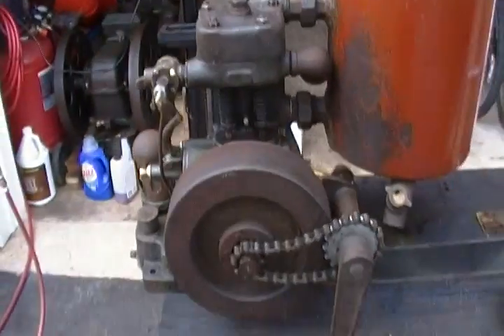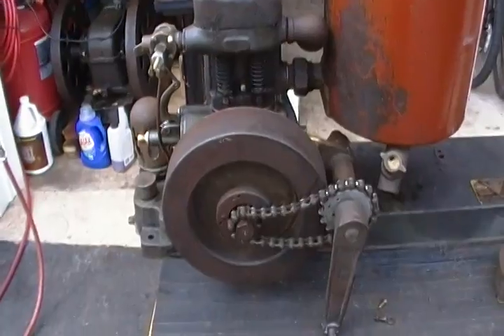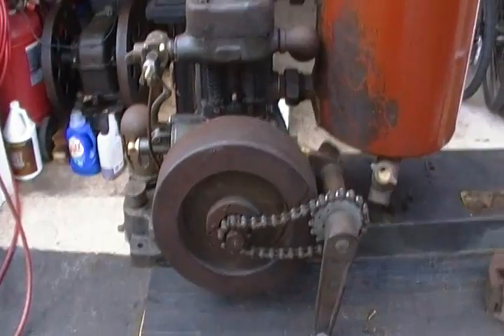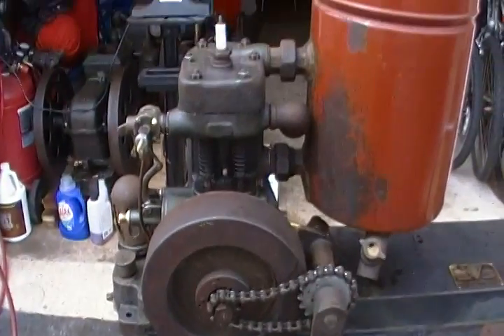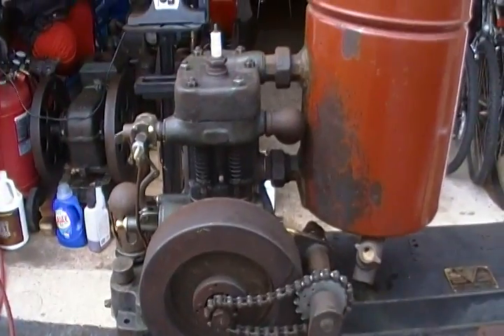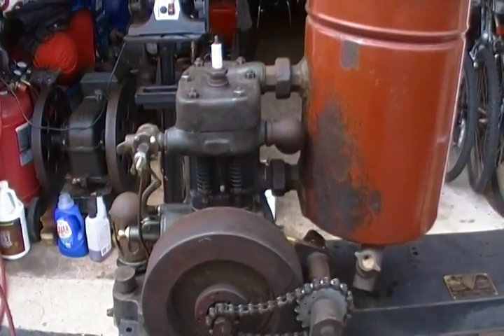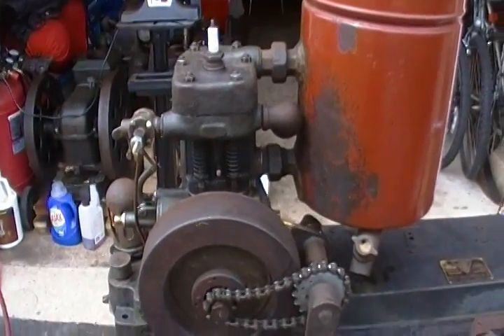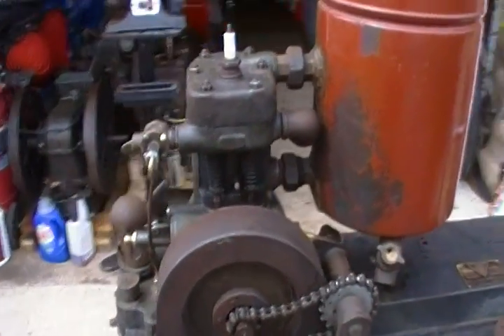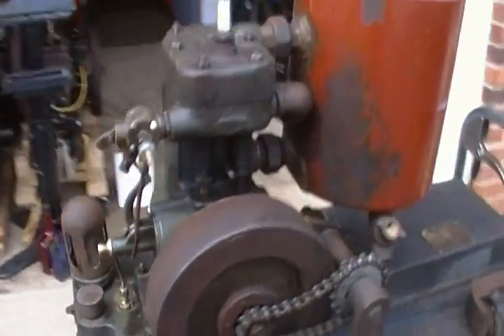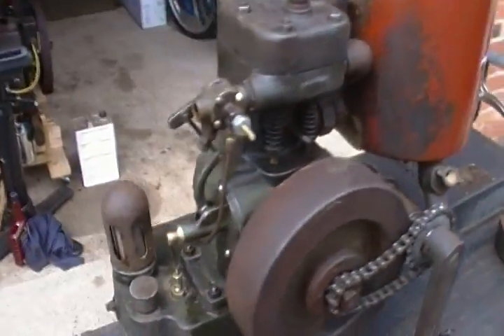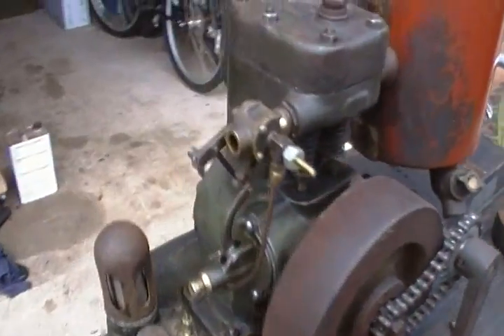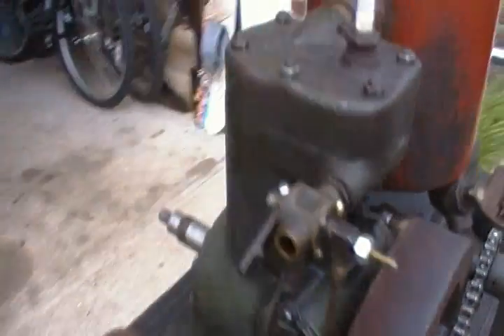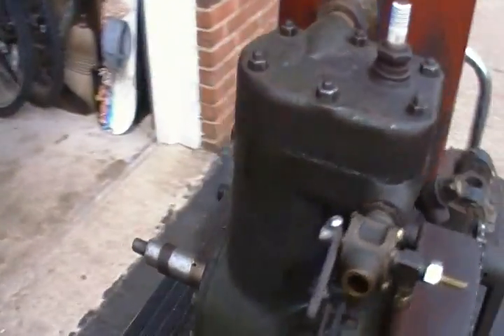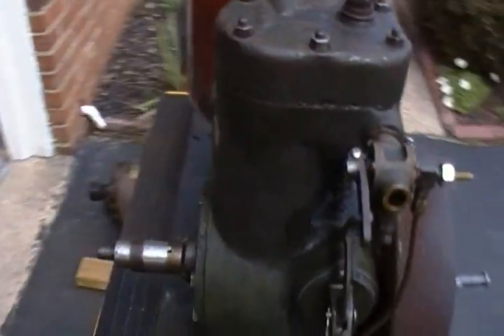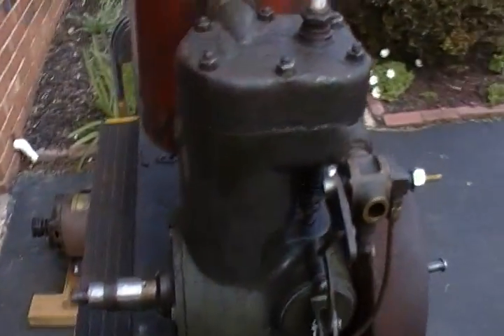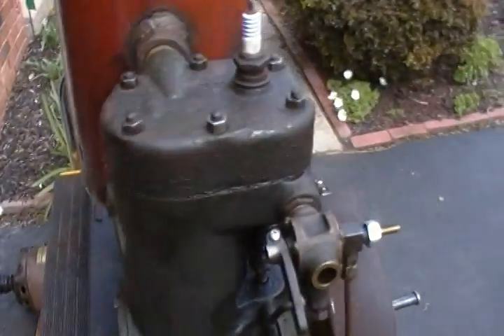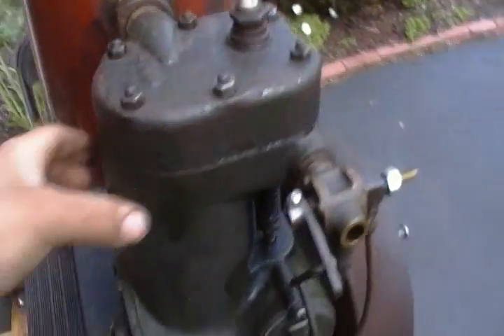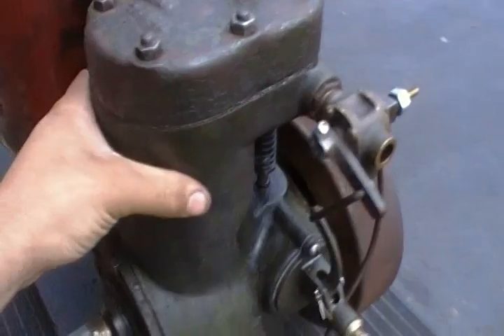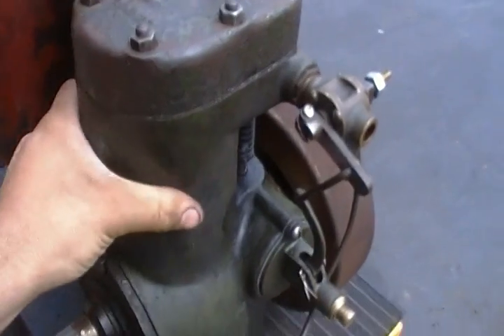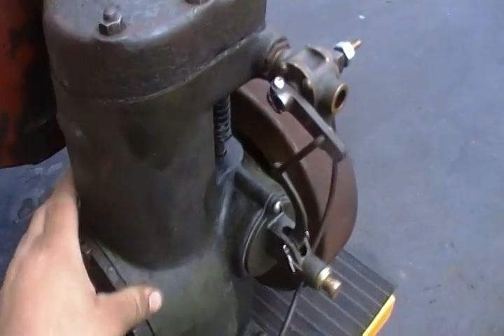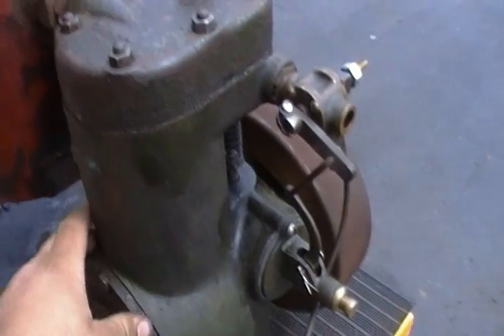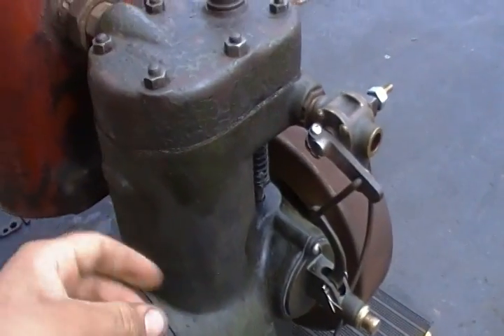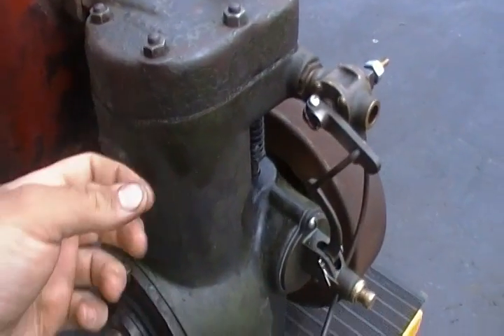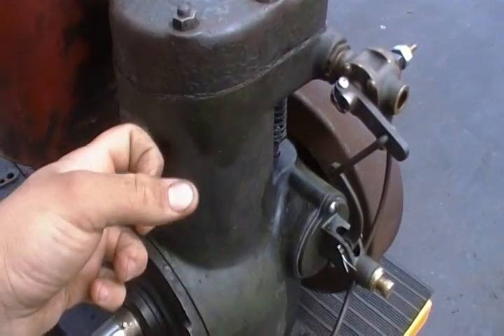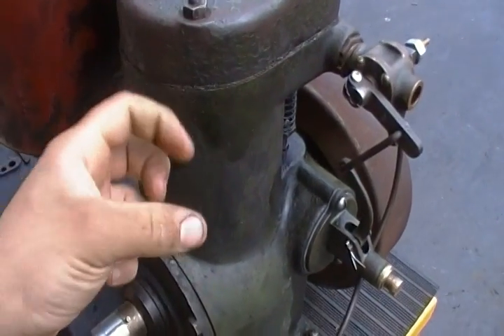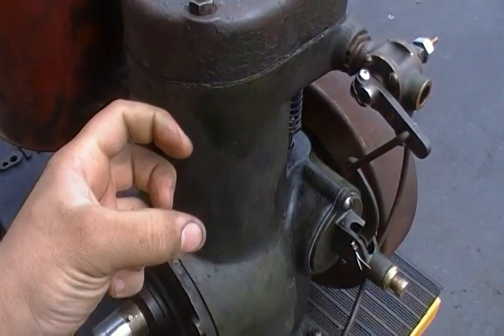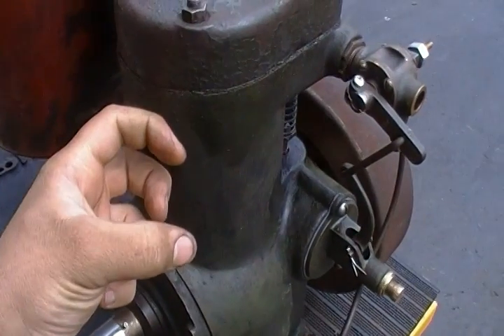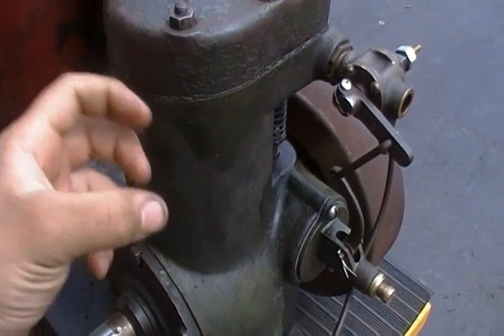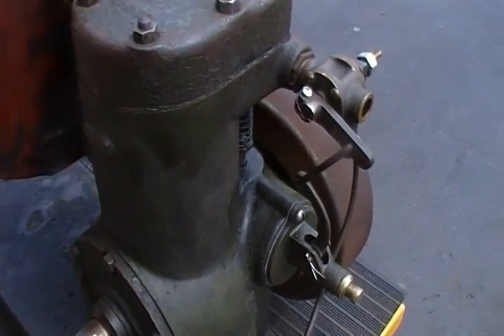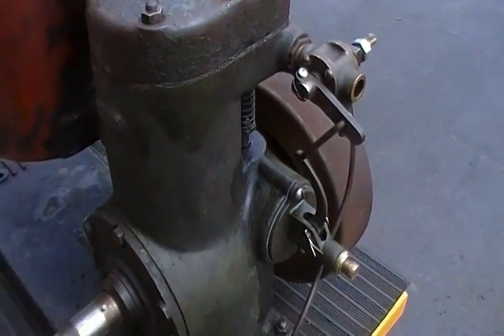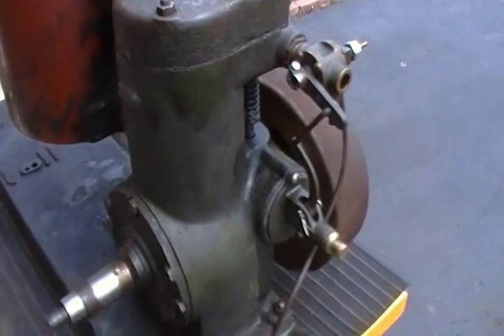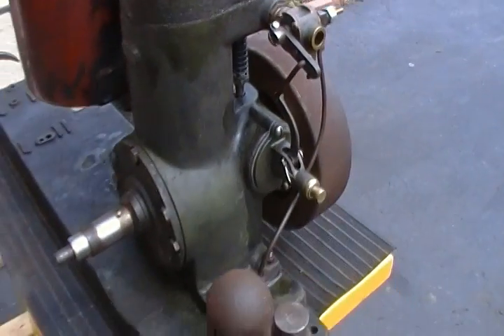It's a pretty neat engine — pretty heavy. It's all iron and it's got the water jacket, so it's double thickness really.